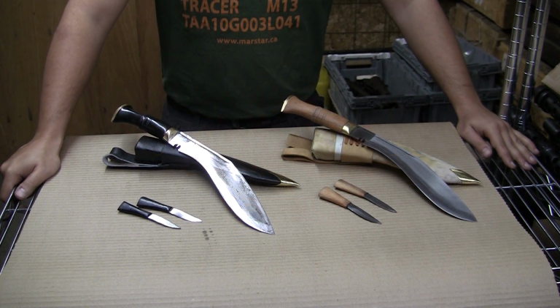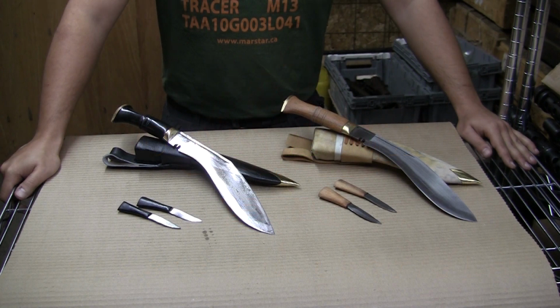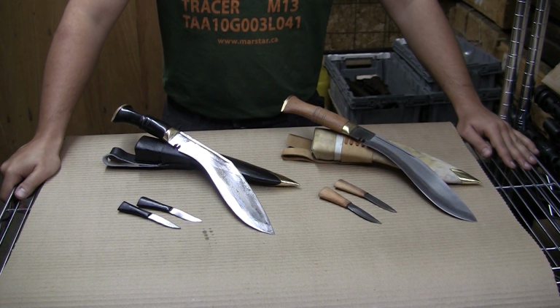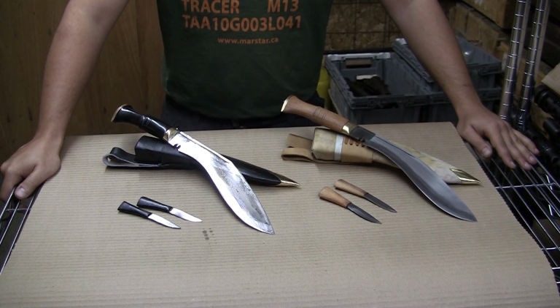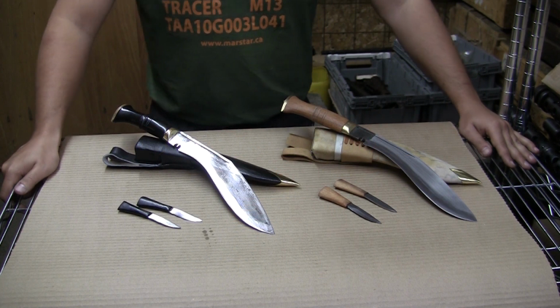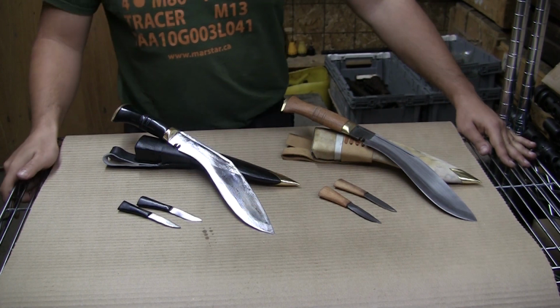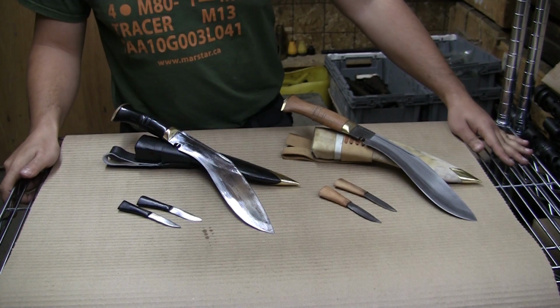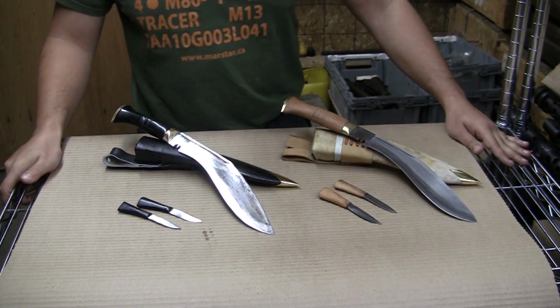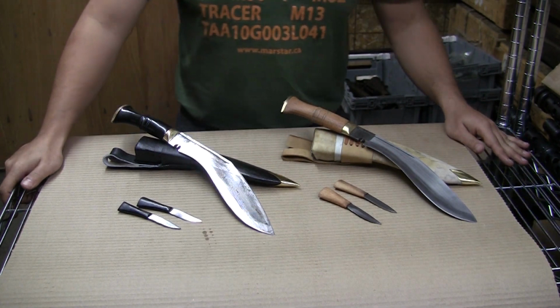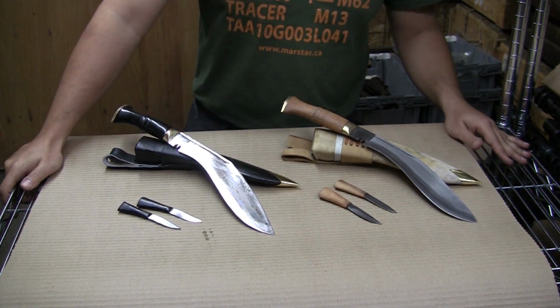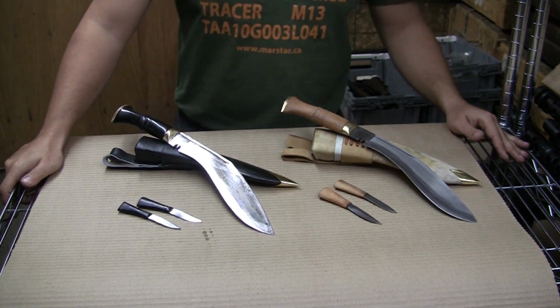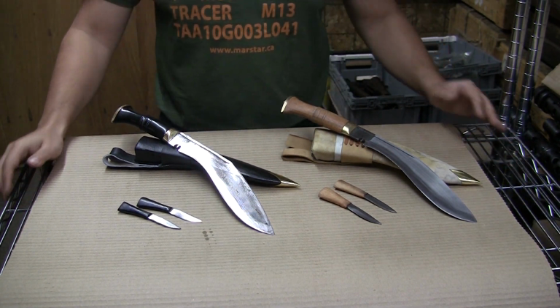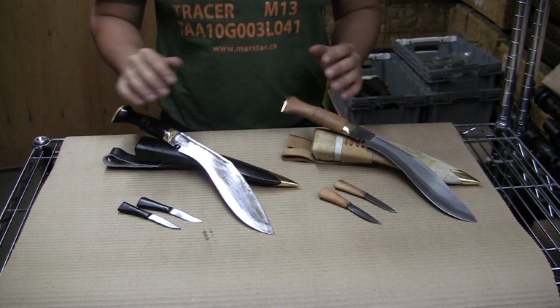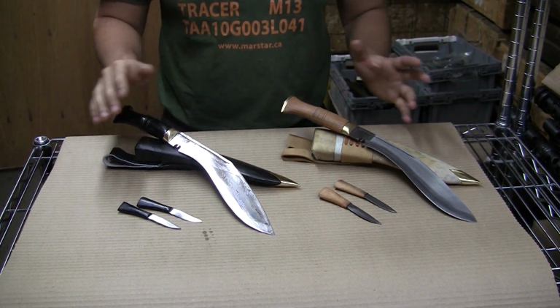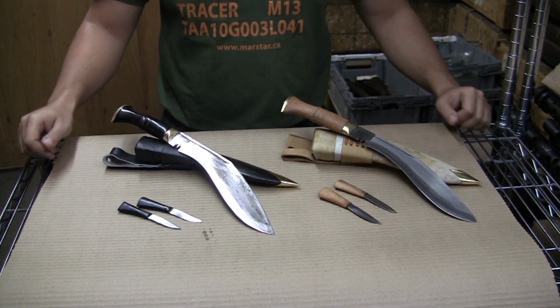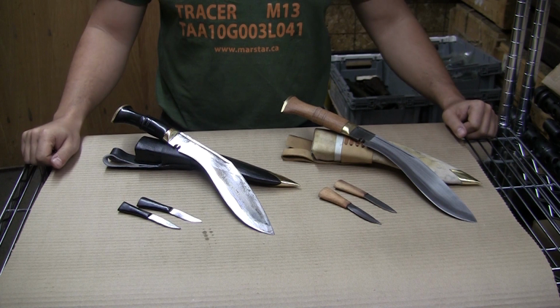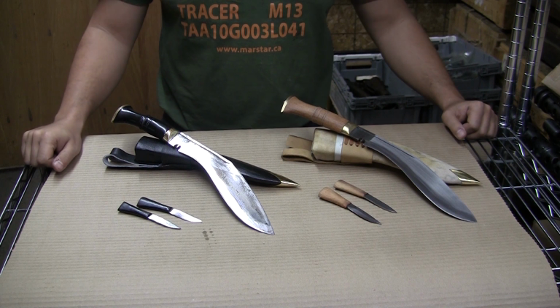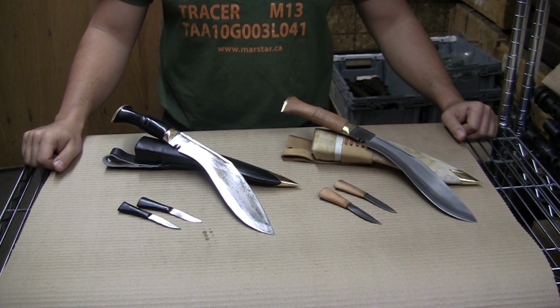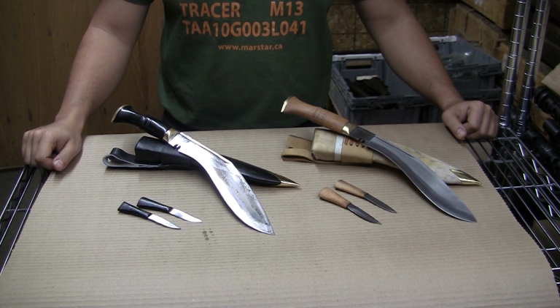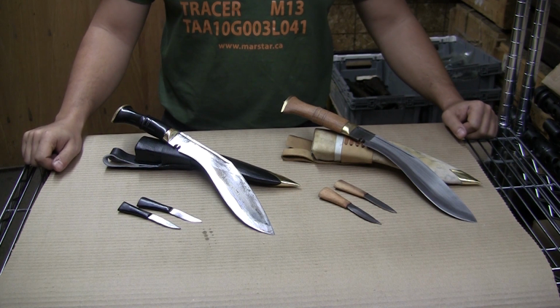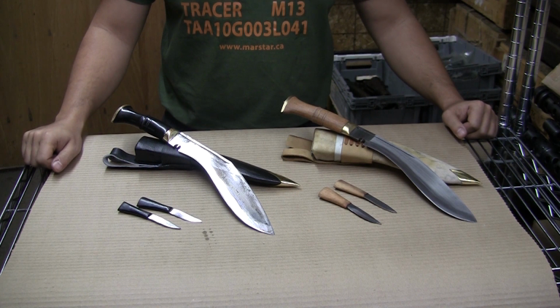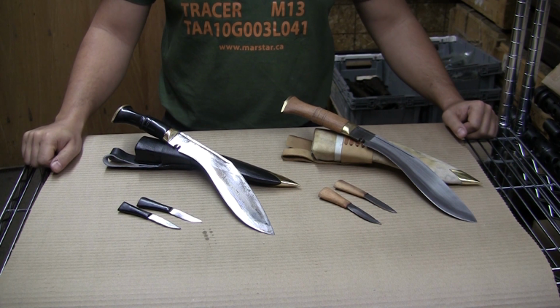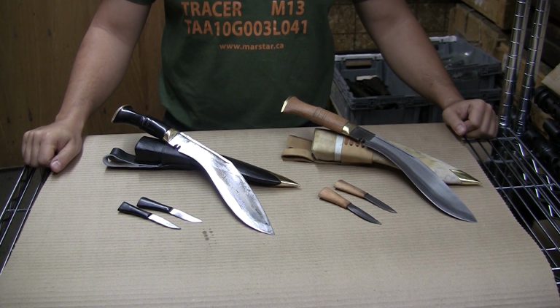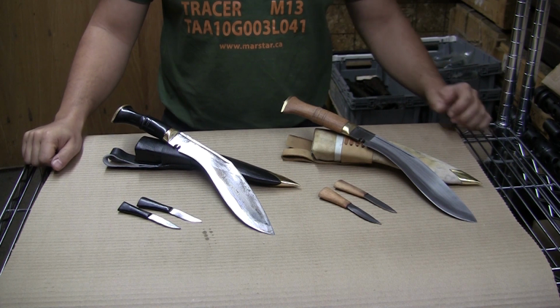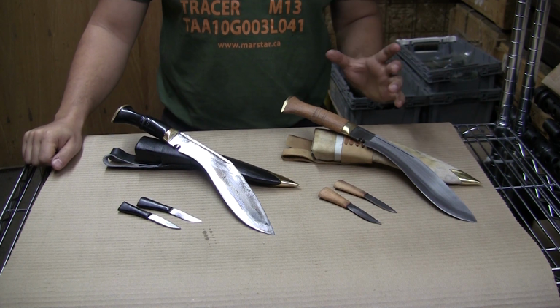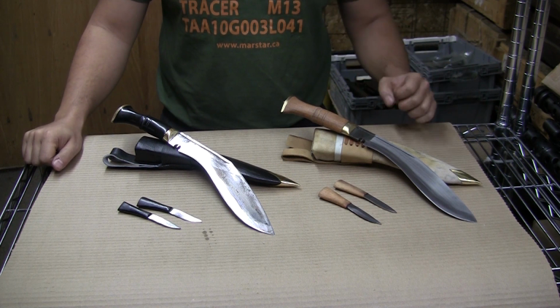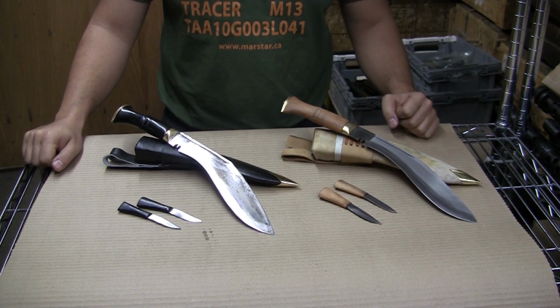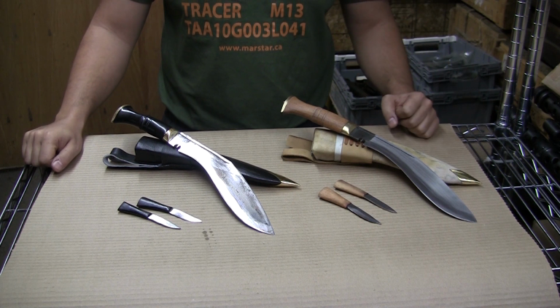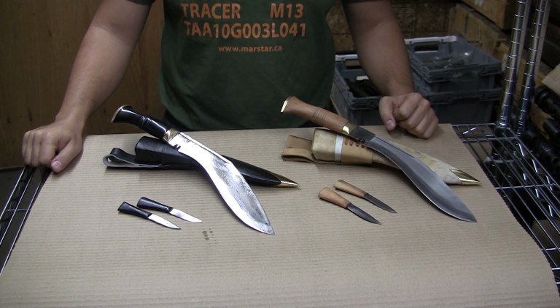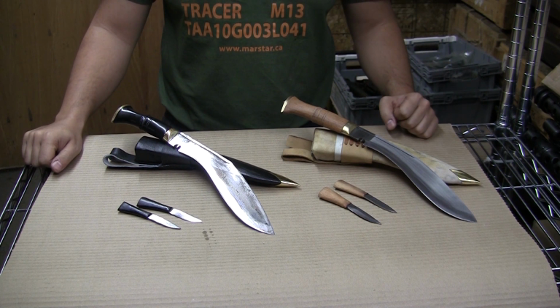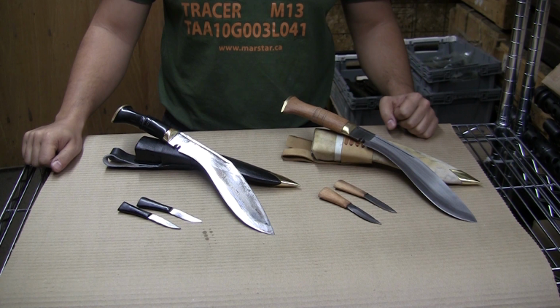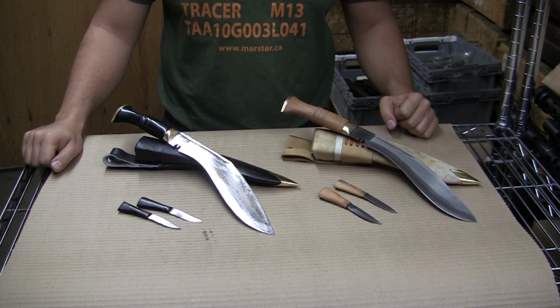Hey guys, welcome to the Marsar channel. Today we're taking a look at a new product we're offering our customers. These are Nepalese handmade Gurkha kukris. These are not Indian kukris — these are made by the same guys who make kukris for the Nepalese Gurkha units.